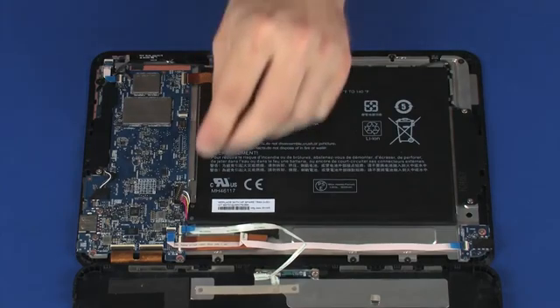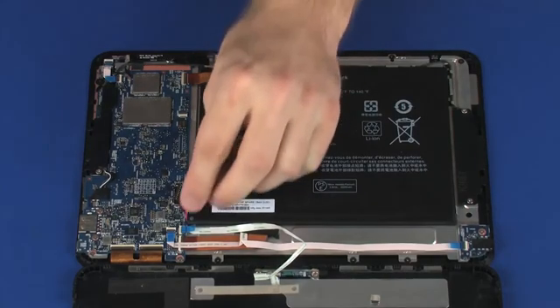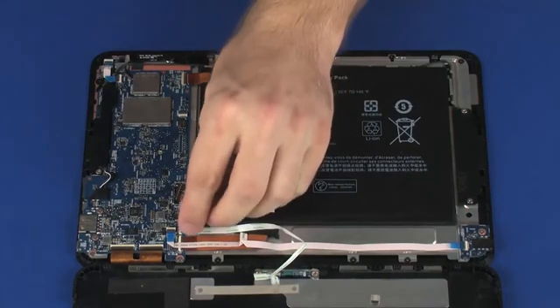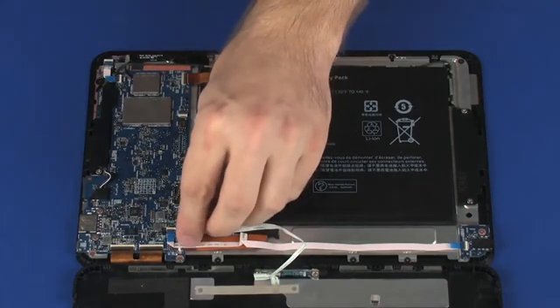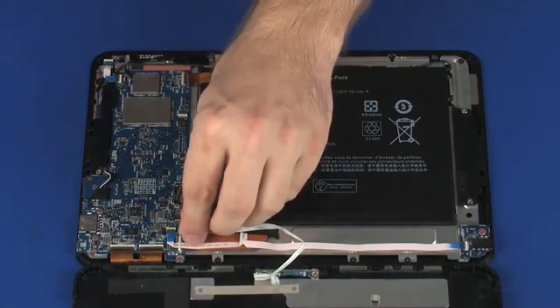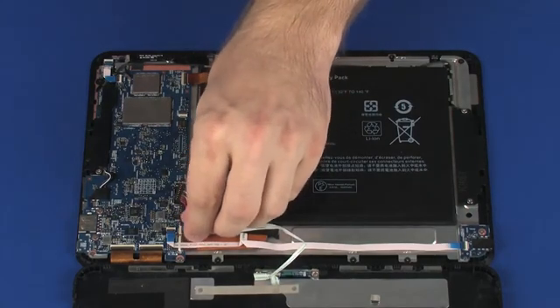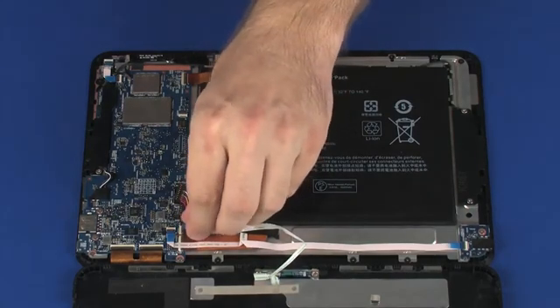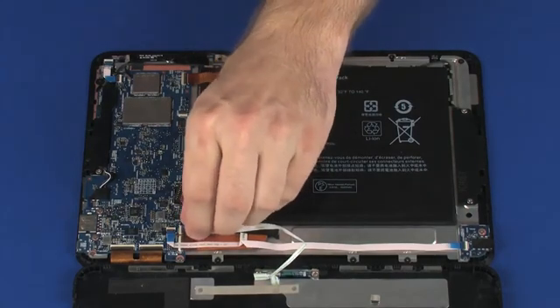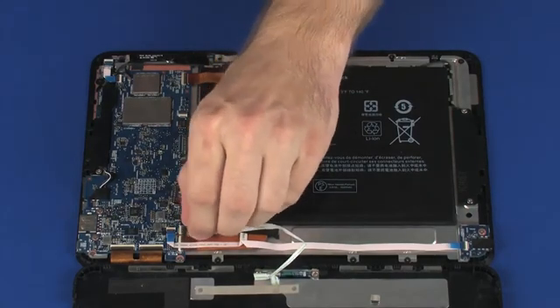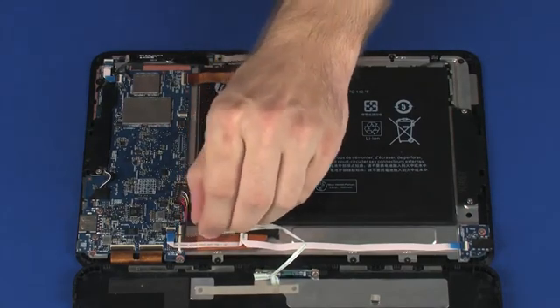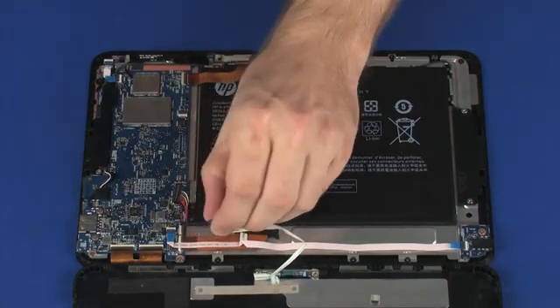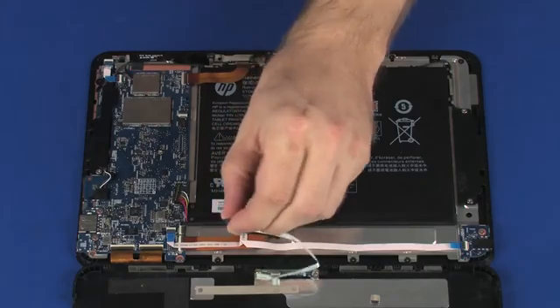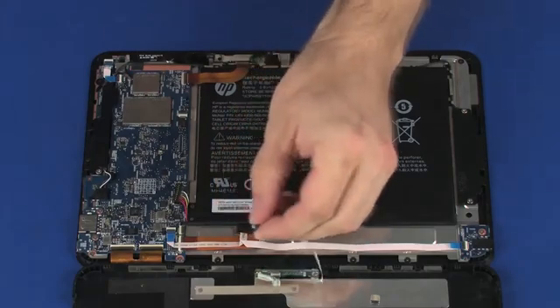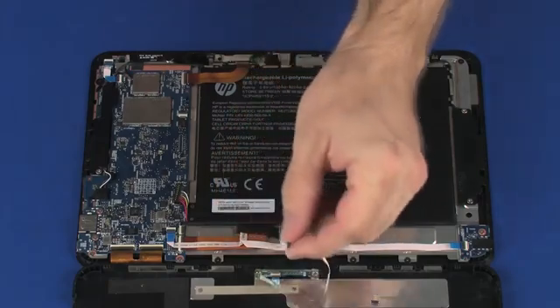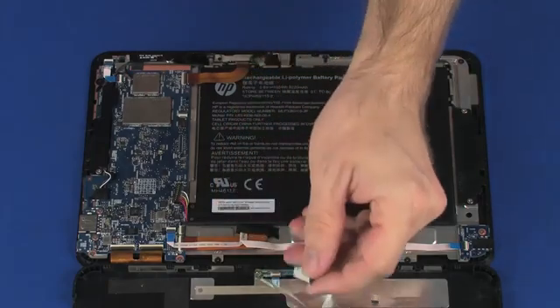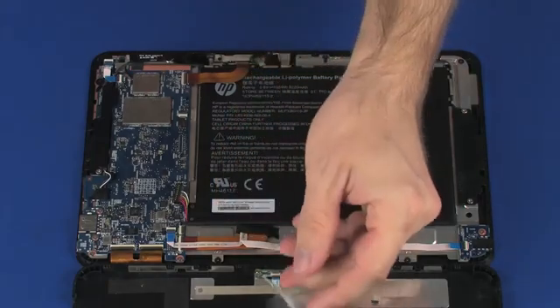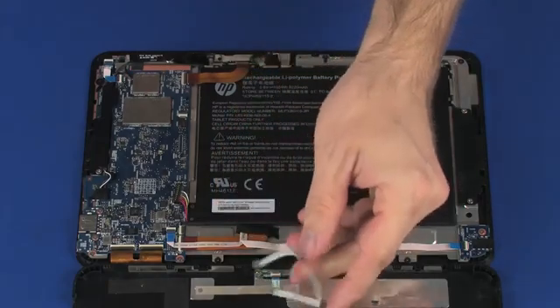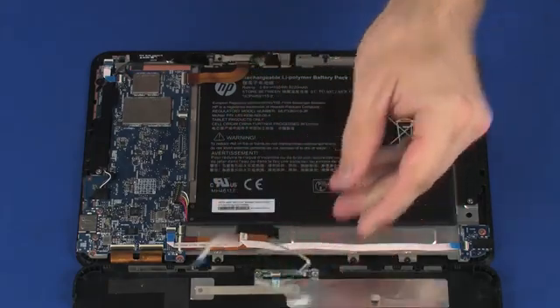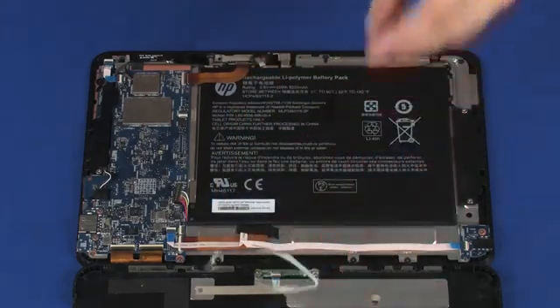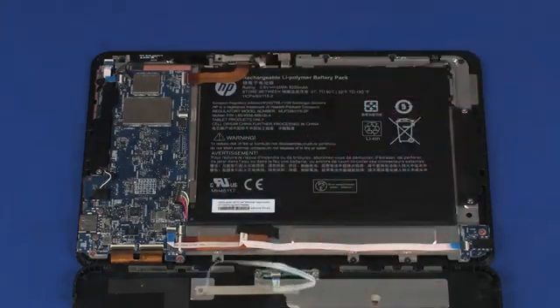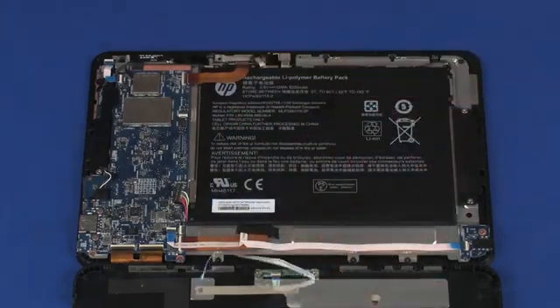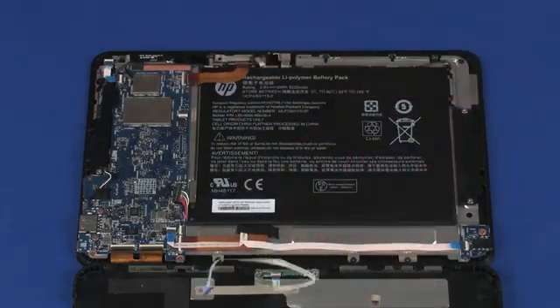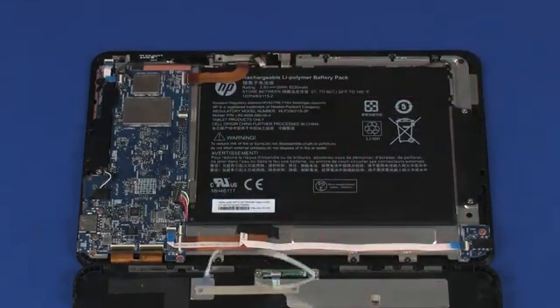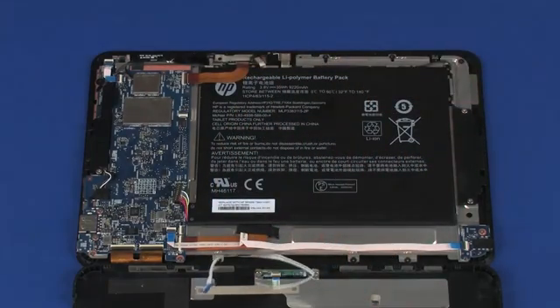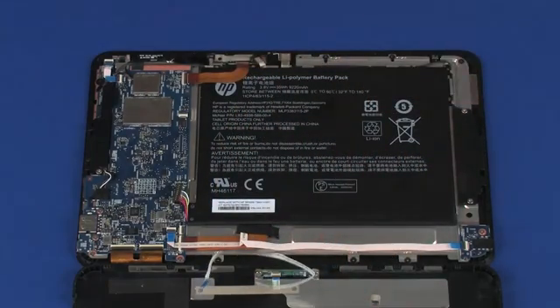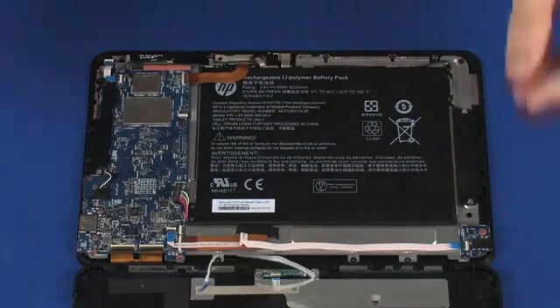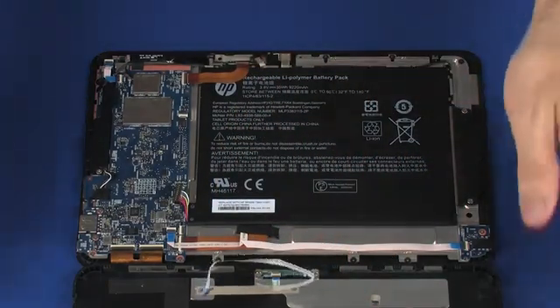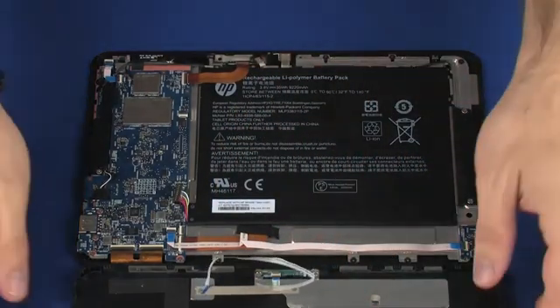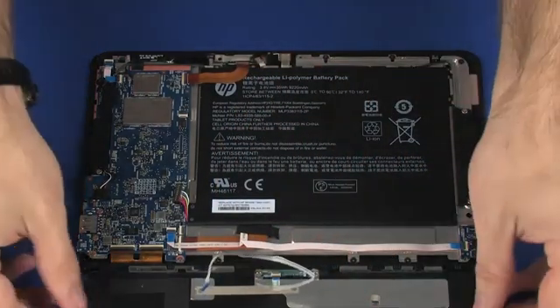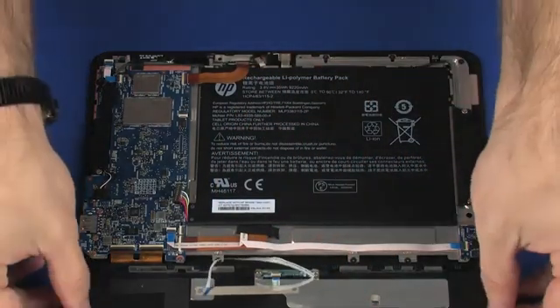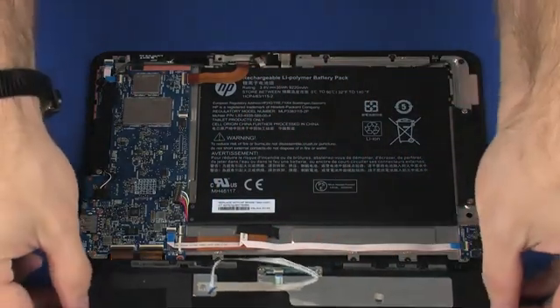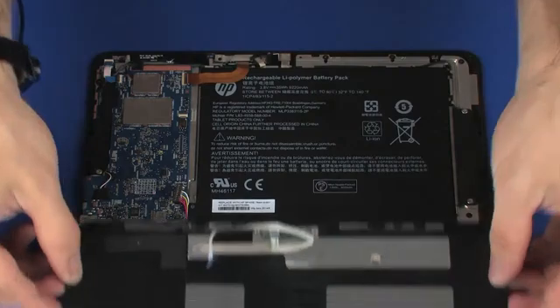Remove the Pogo board ribbon cable from the adhesive that secures it to the display panel assembly. Remove the display enclosure.